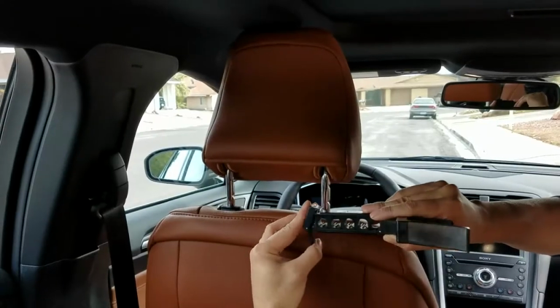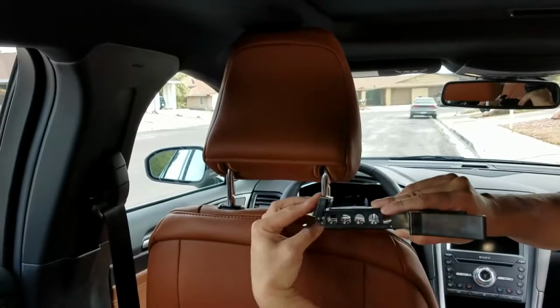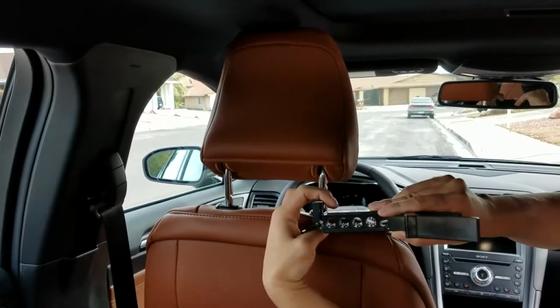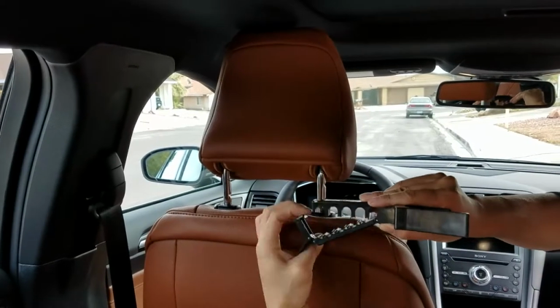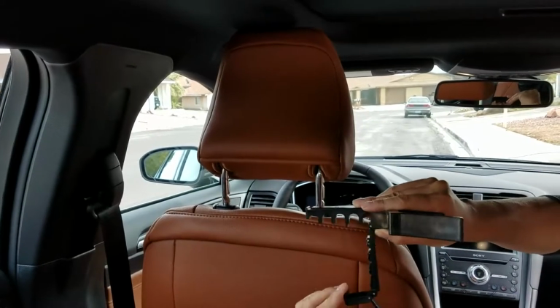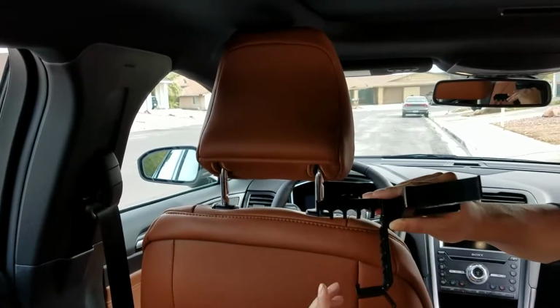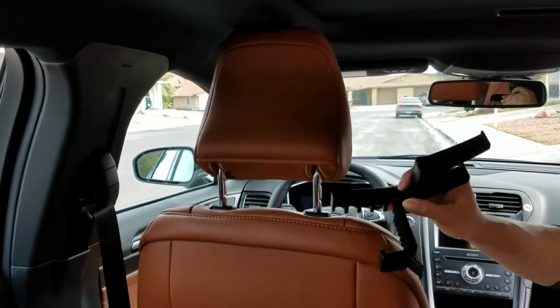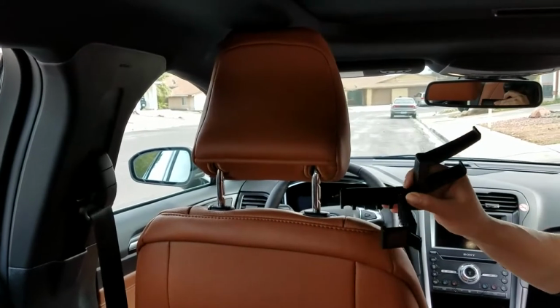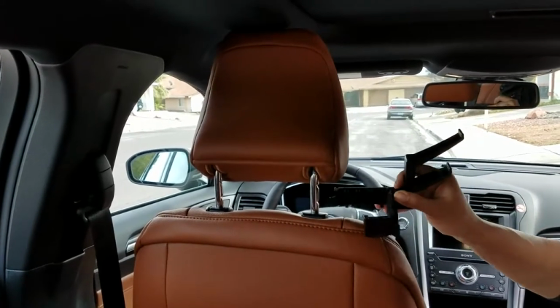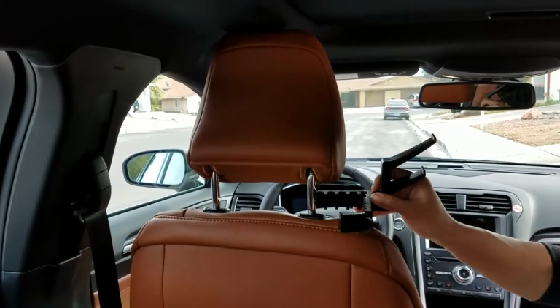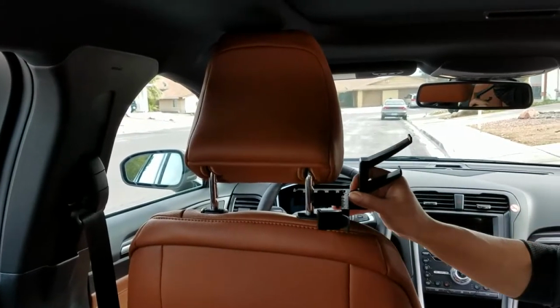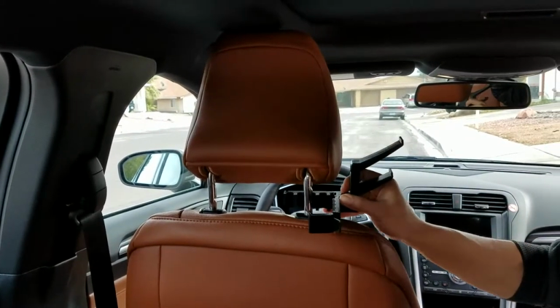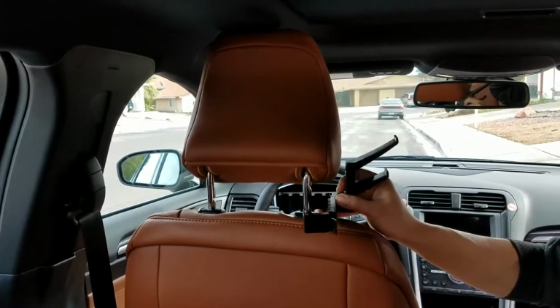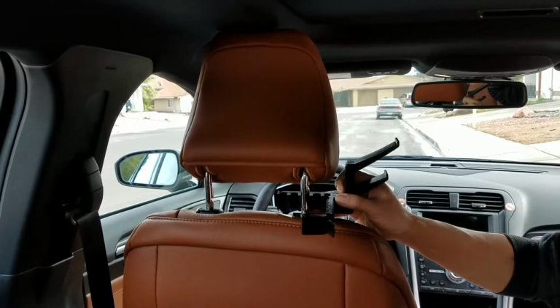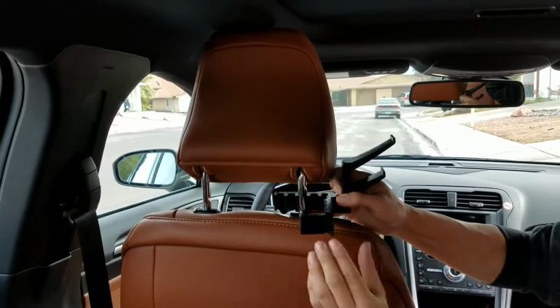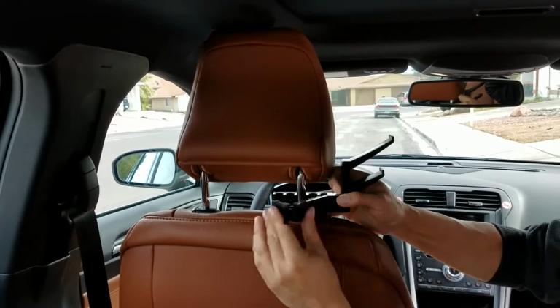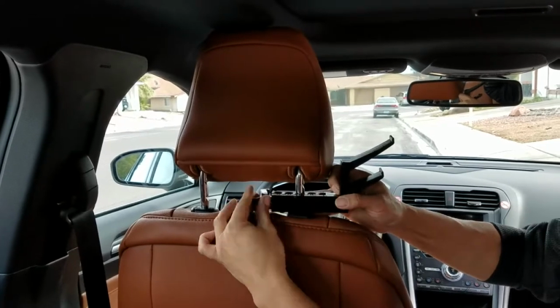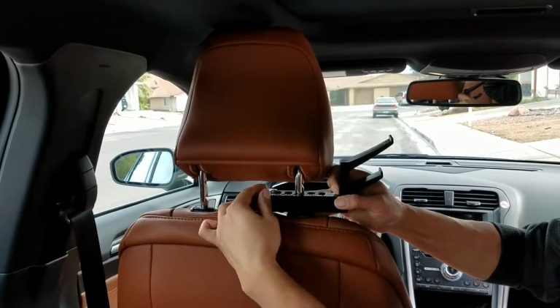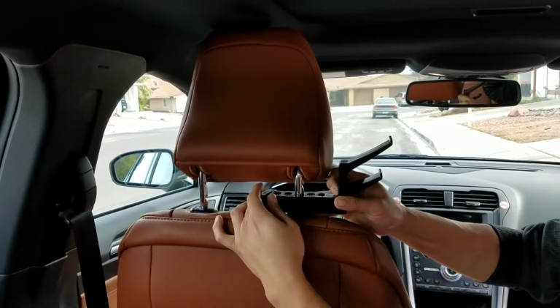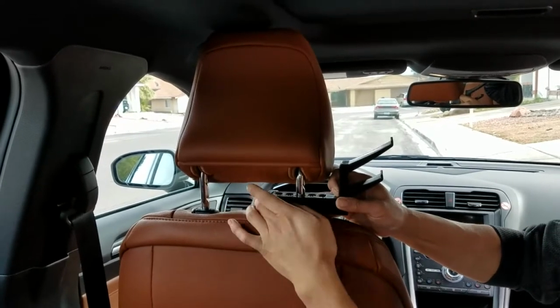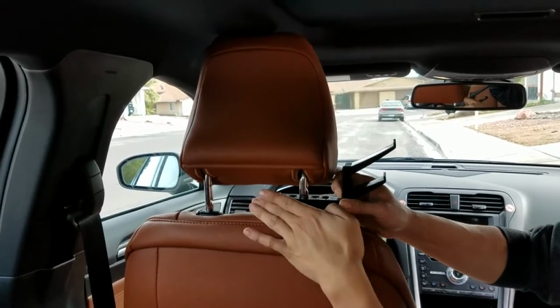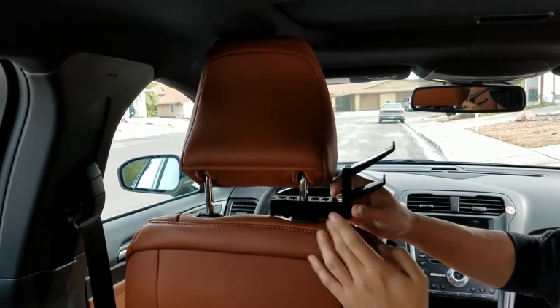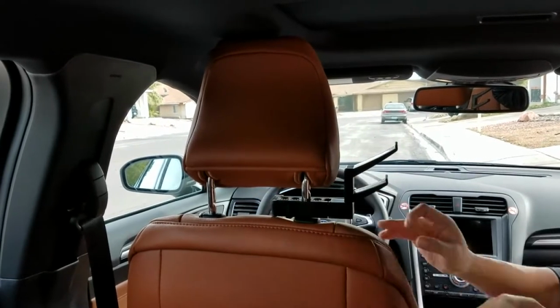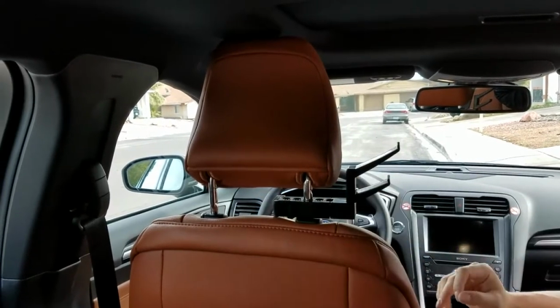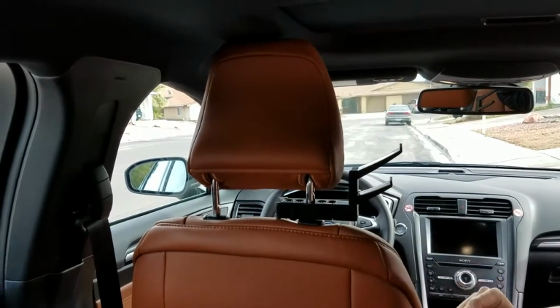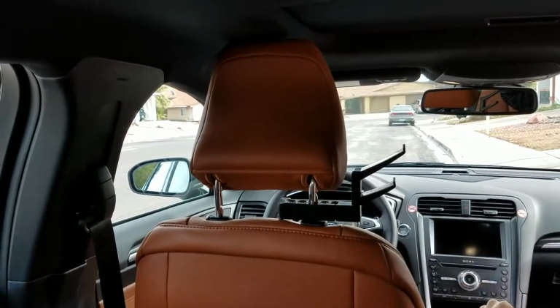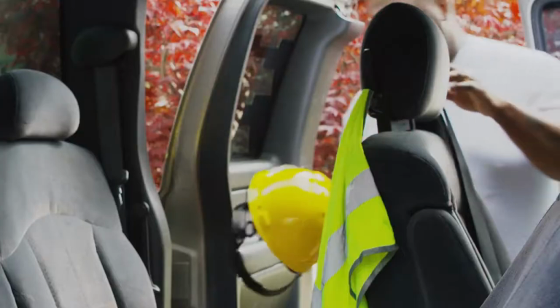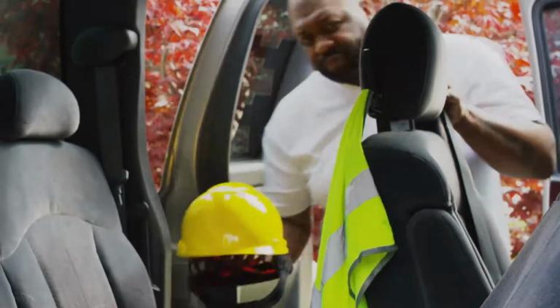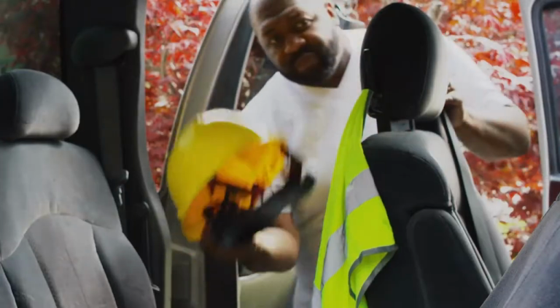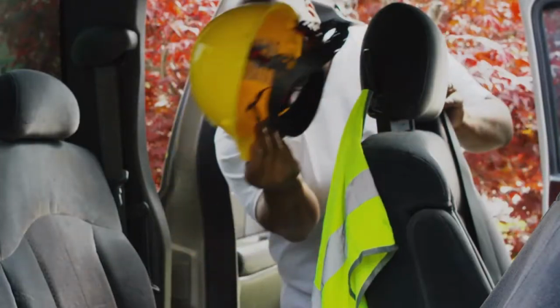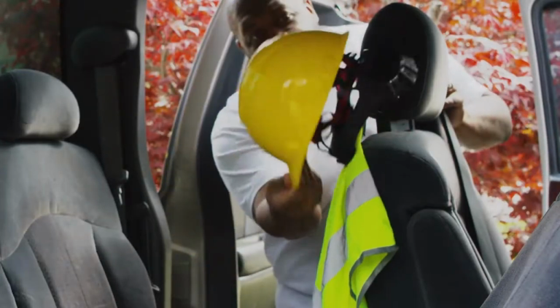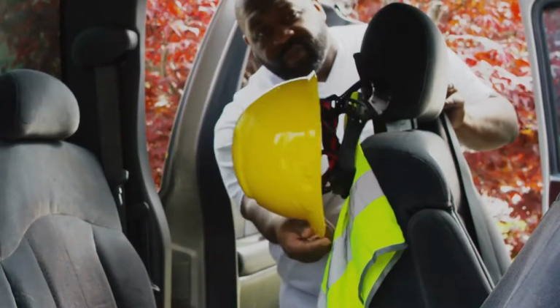HatRider installs easily in the headrest. Simply lock the clamp and press down the headrest. Your hat will stay secure as you drive. You can store a variety of hats with HatRider.